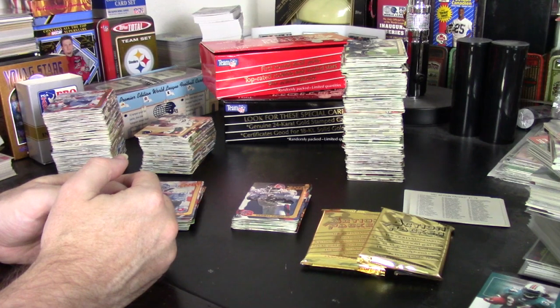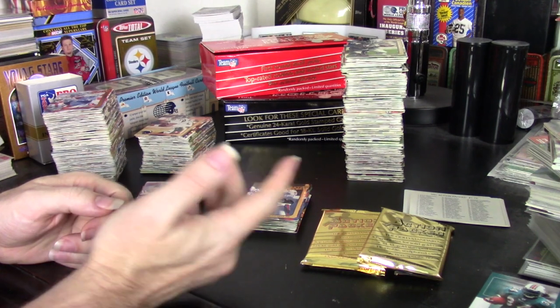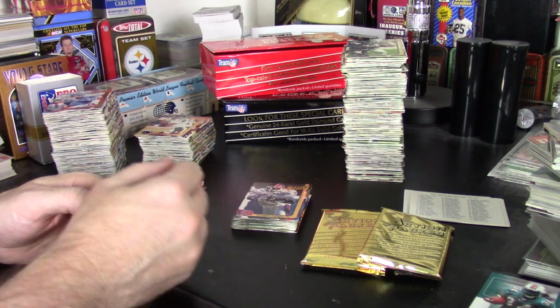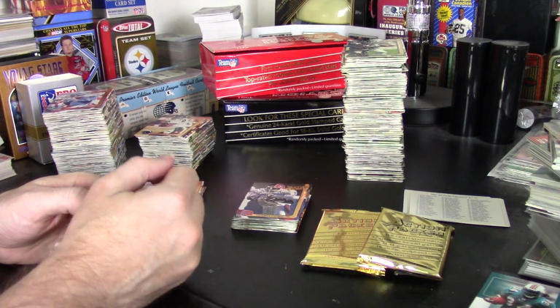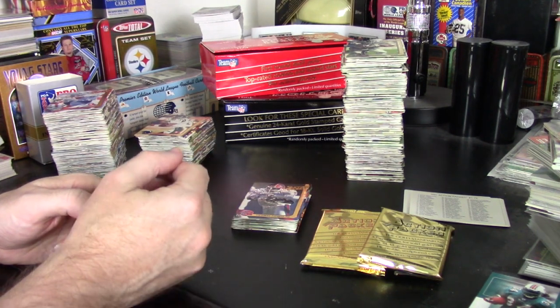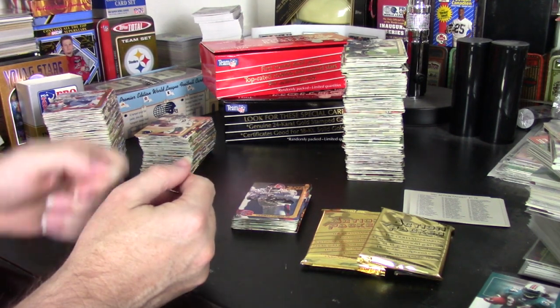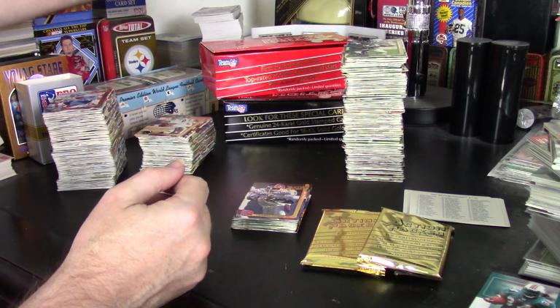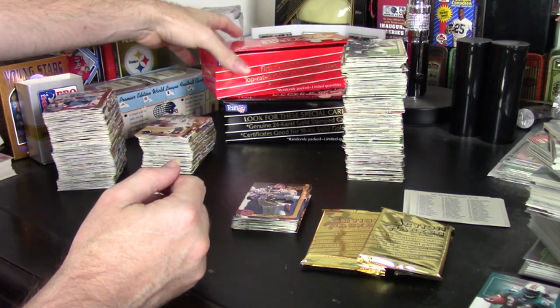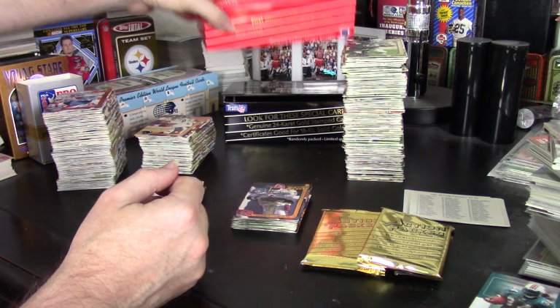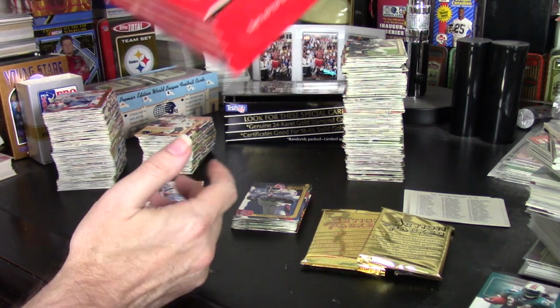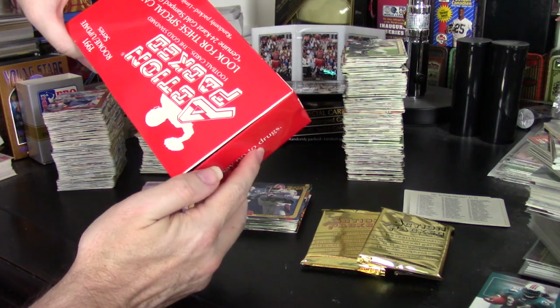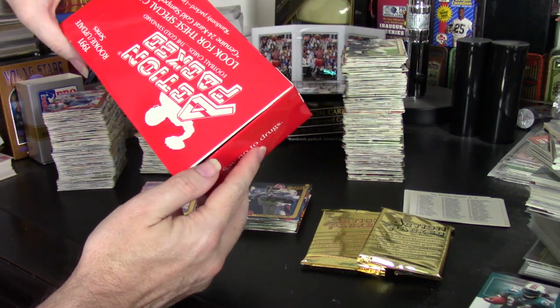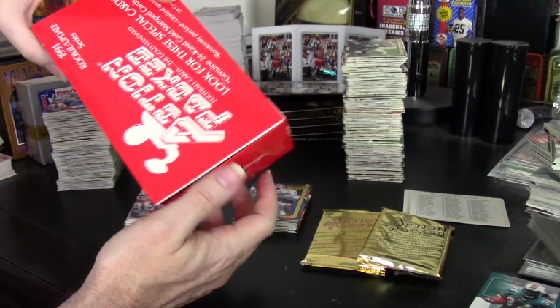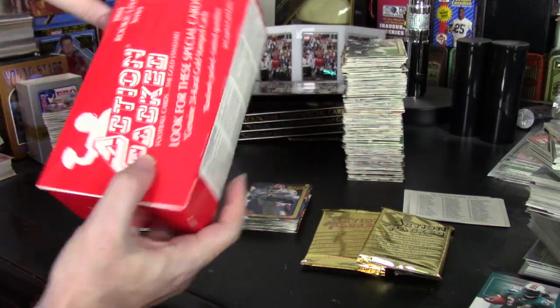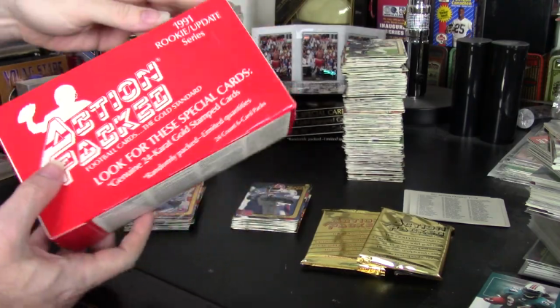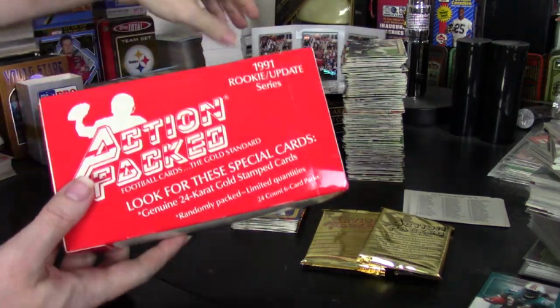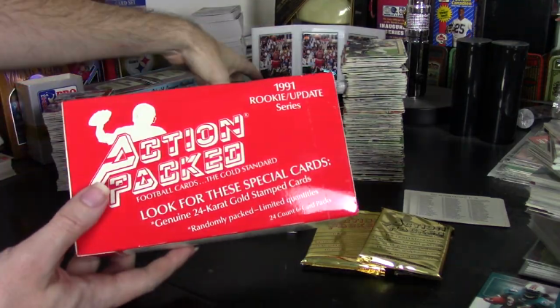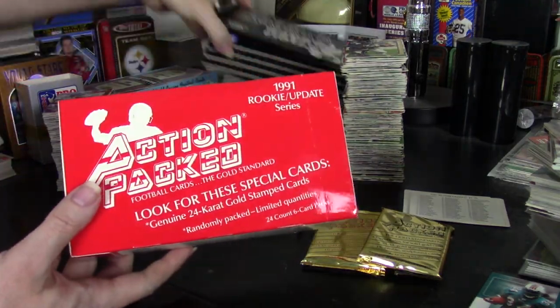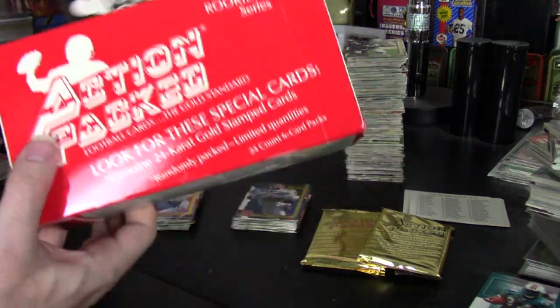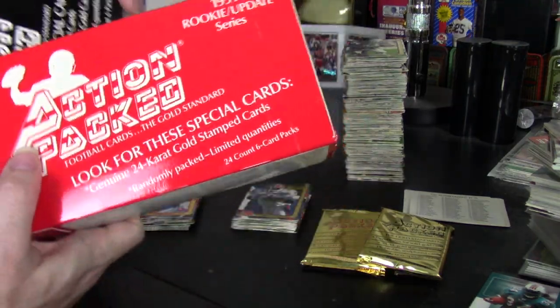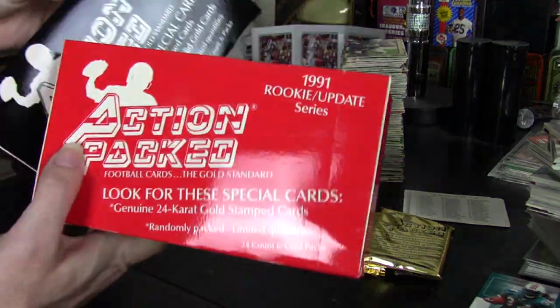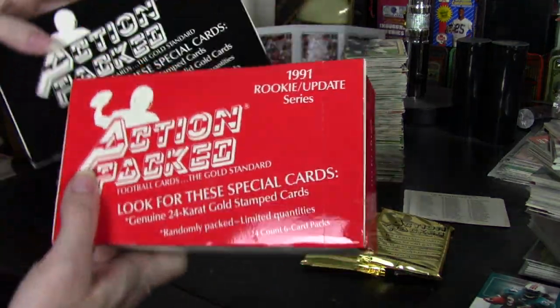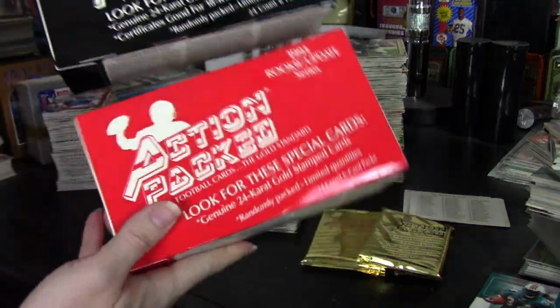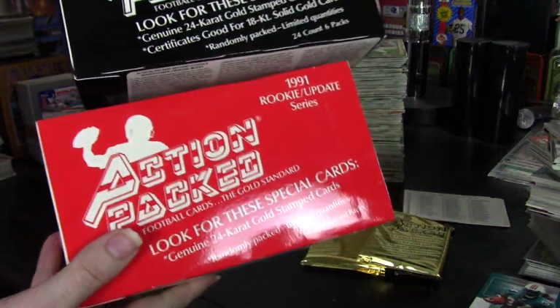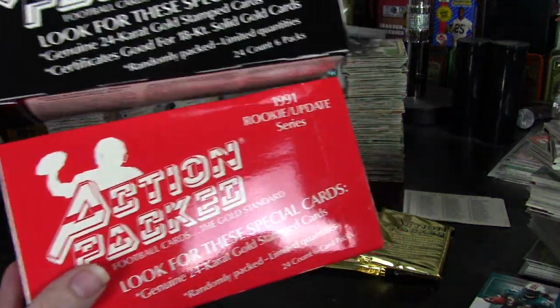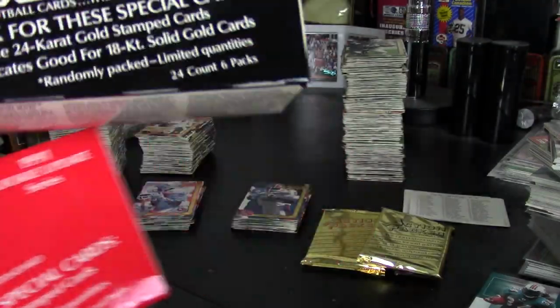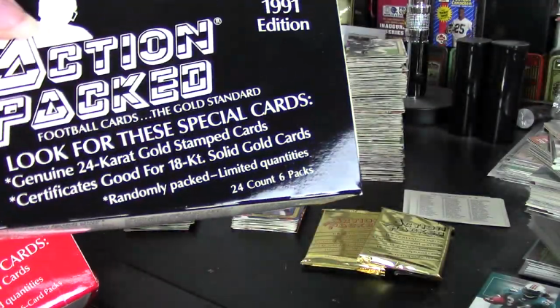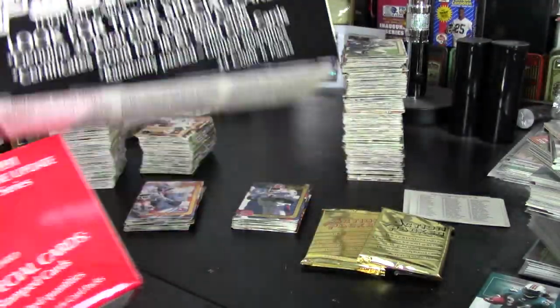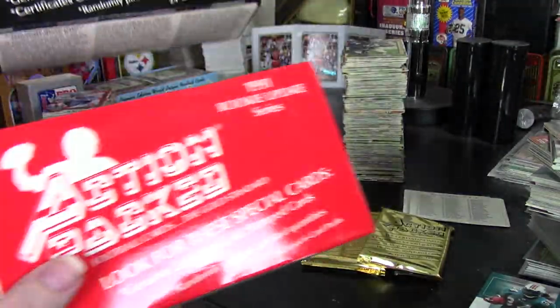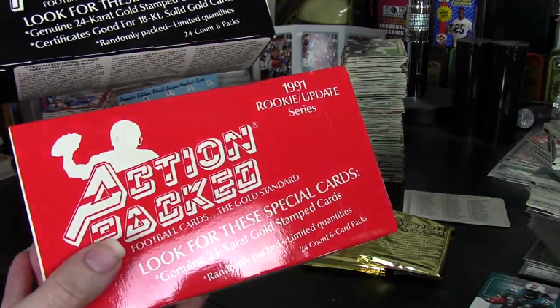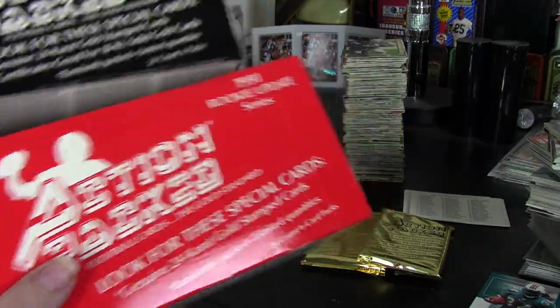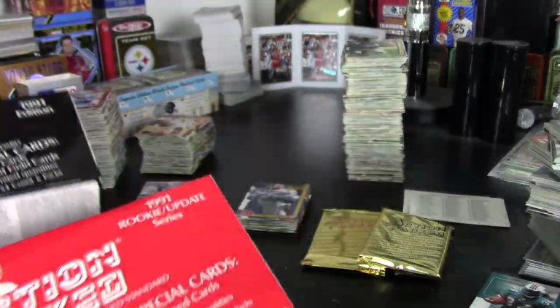Hey guys, Darren here with a double box review where I'm reviewing both 1991 Action Pack — the regular series as well as the rookie update series.